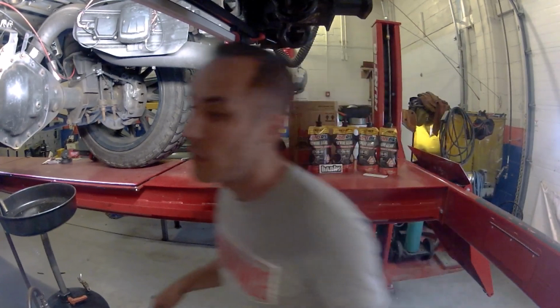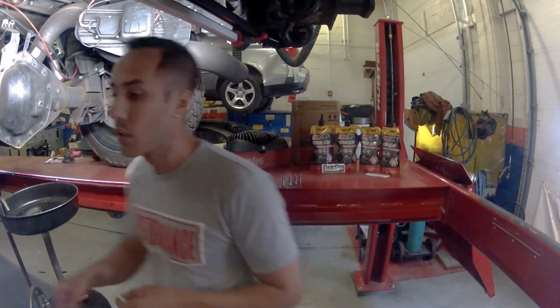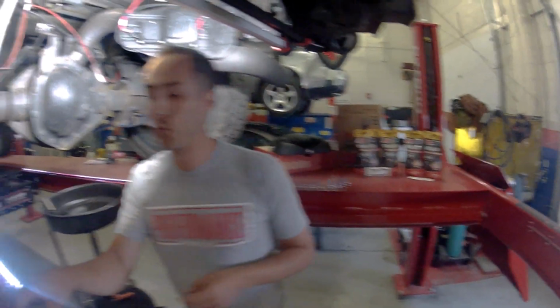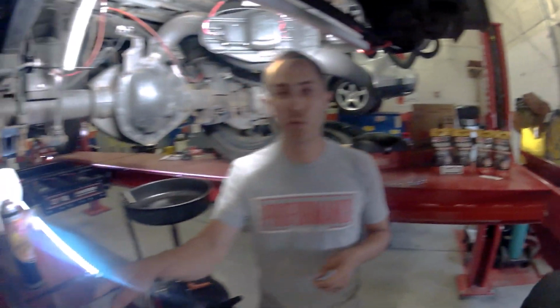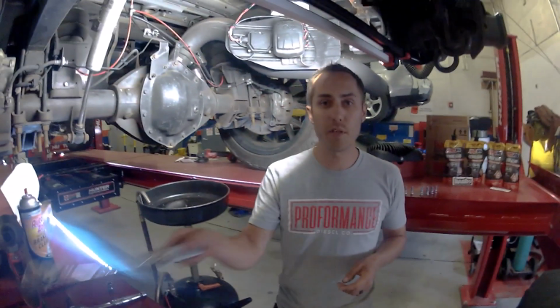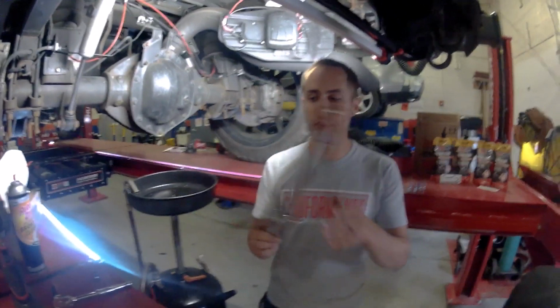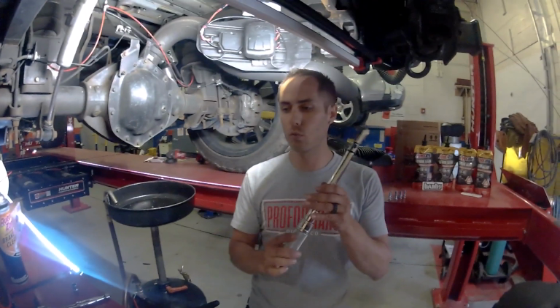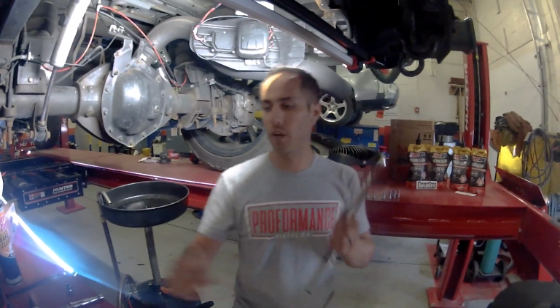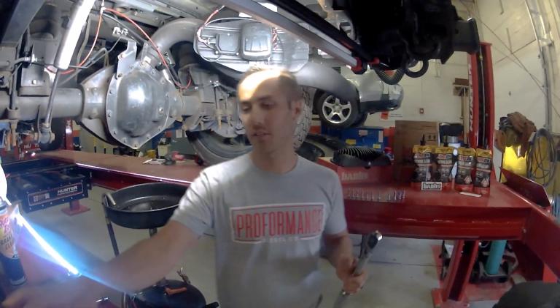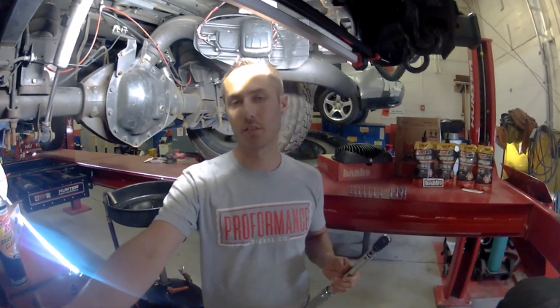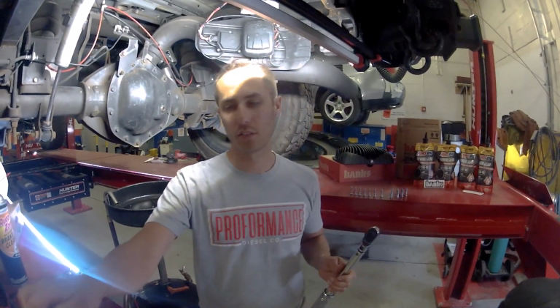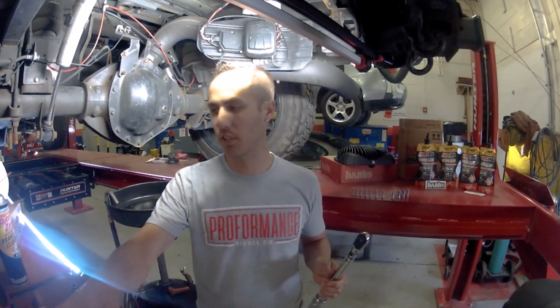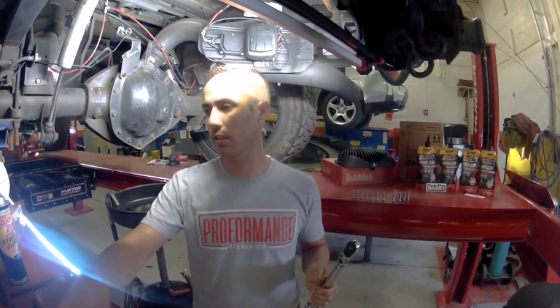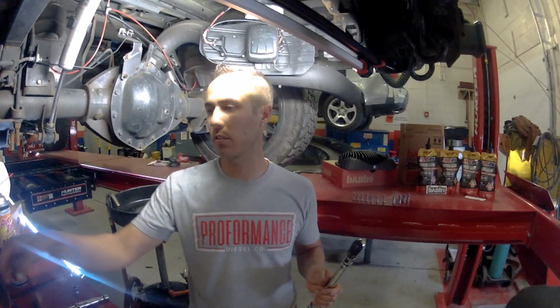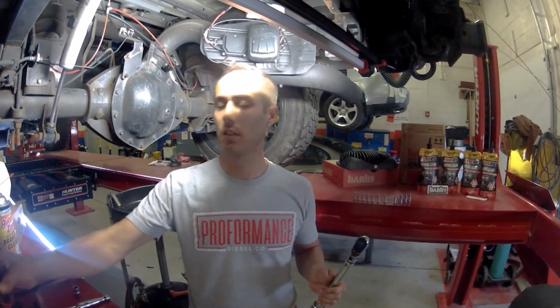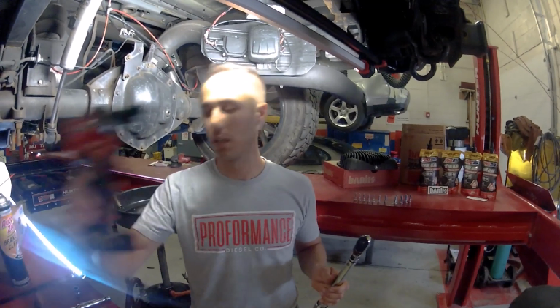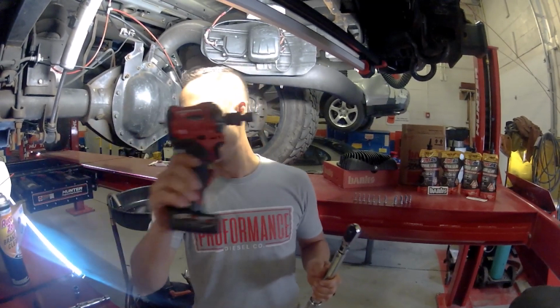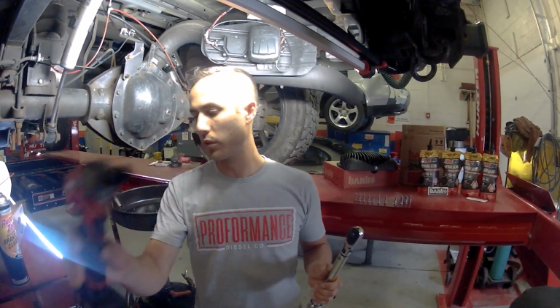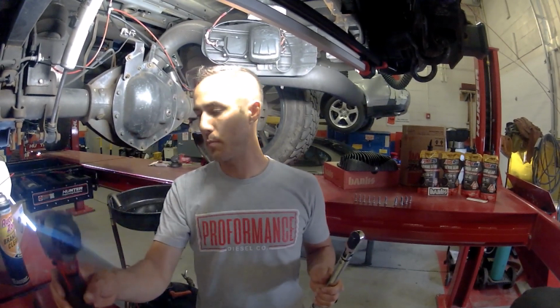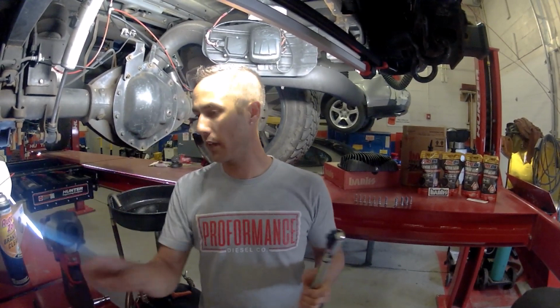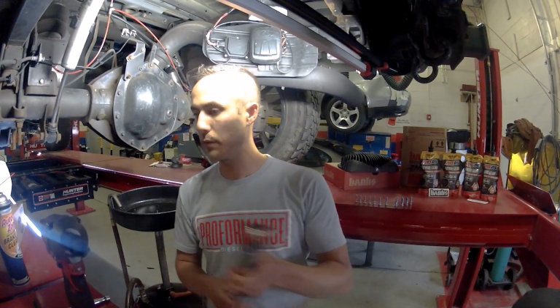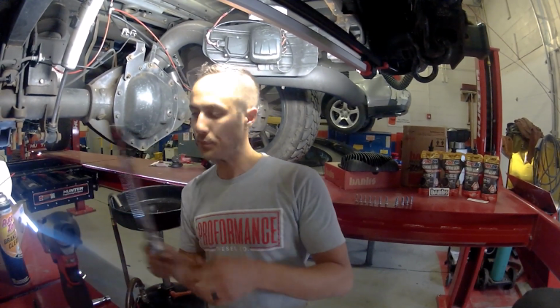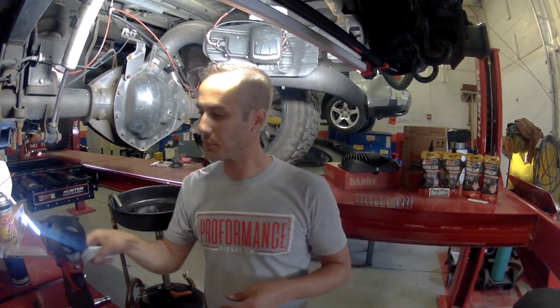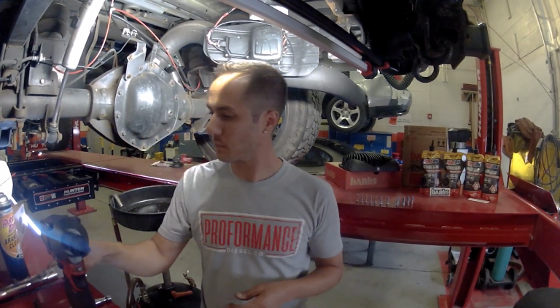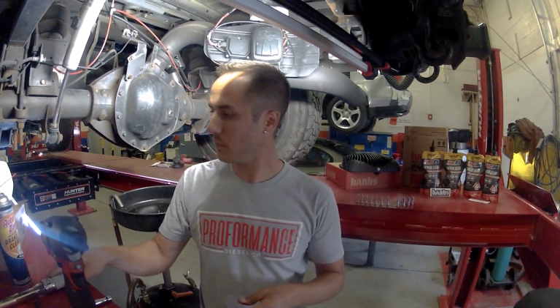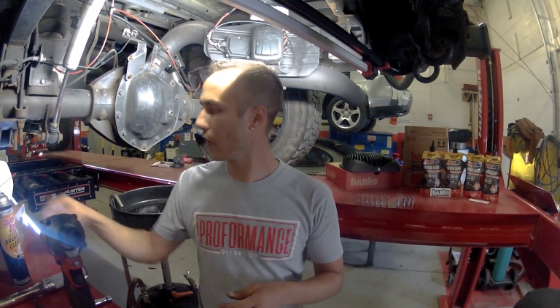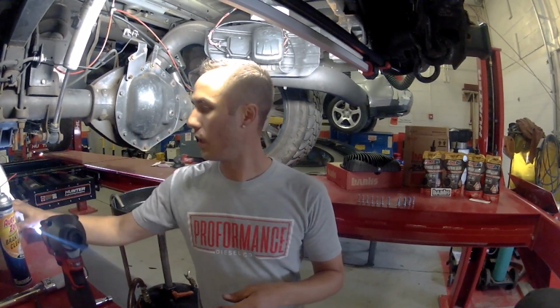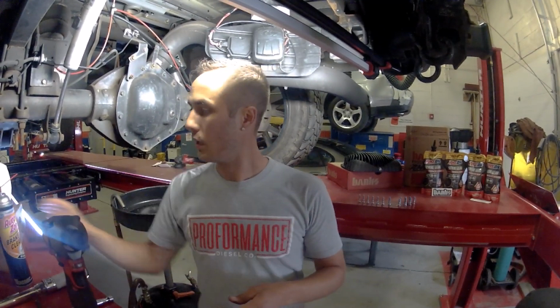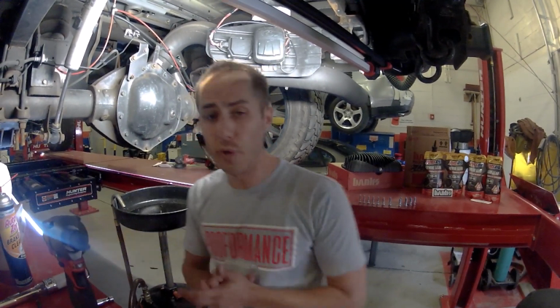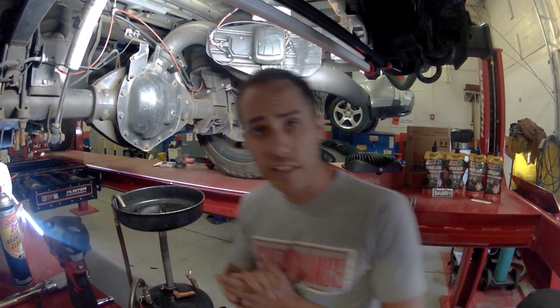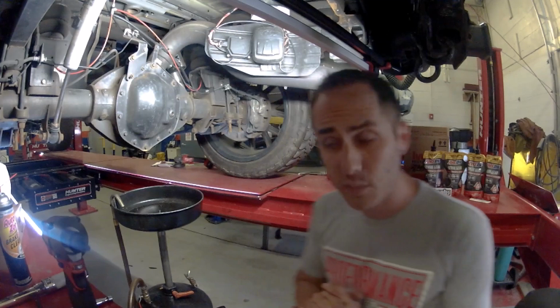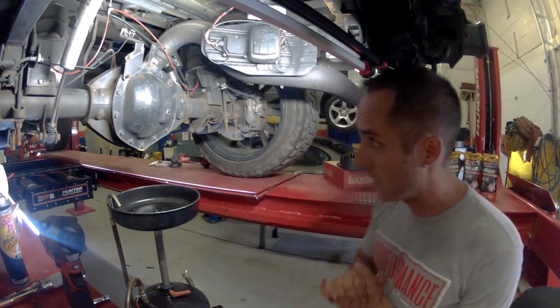A couple of tools we're going to be using: torque wrench, sockets, cordless impact, some brake clean and some rags.